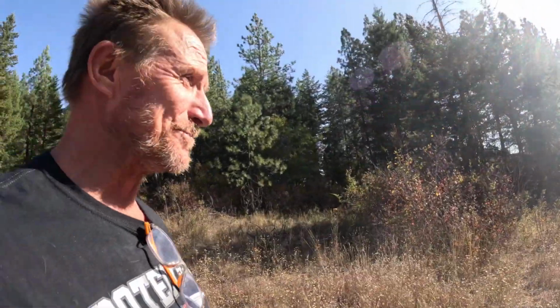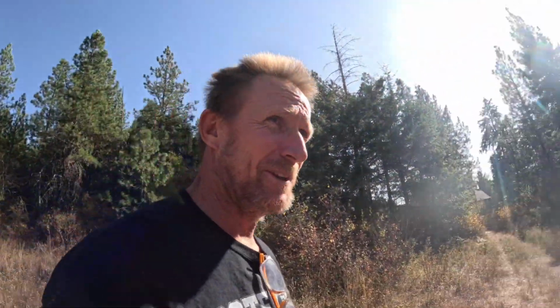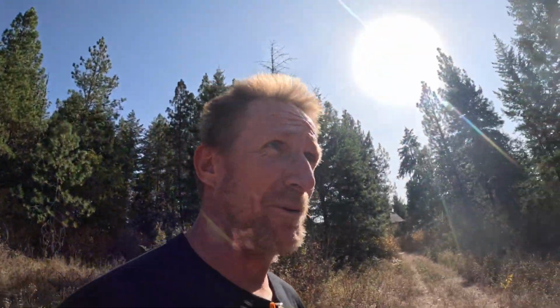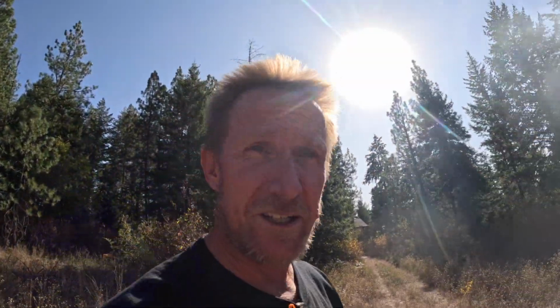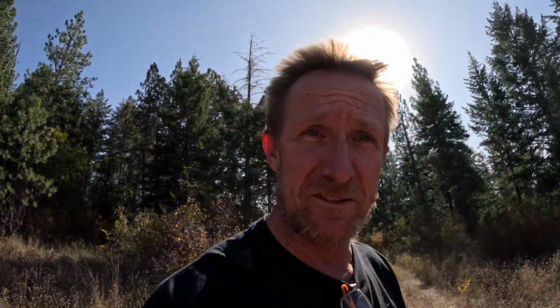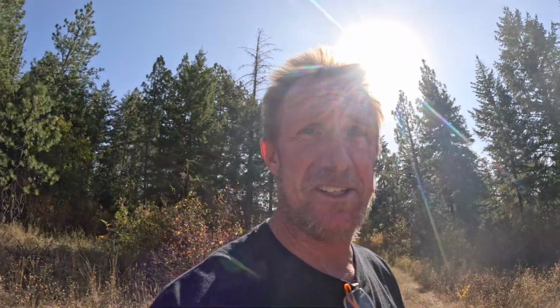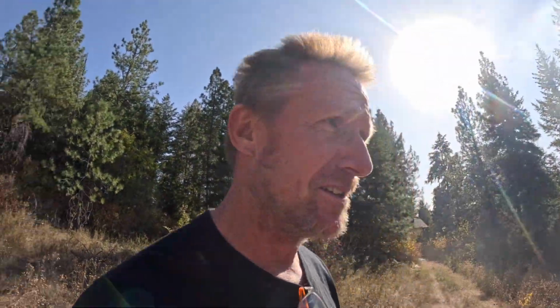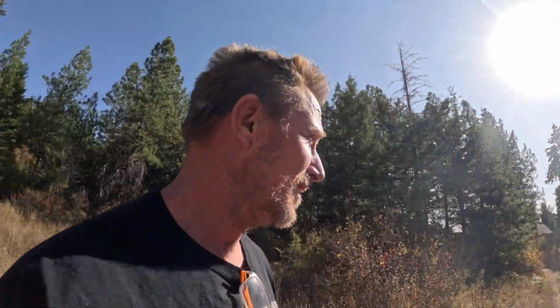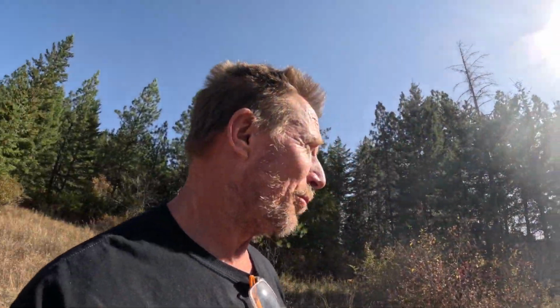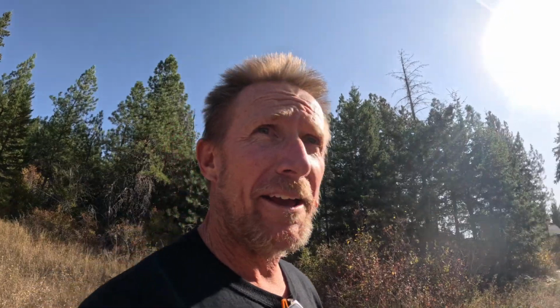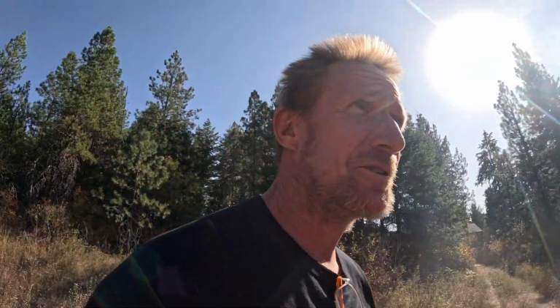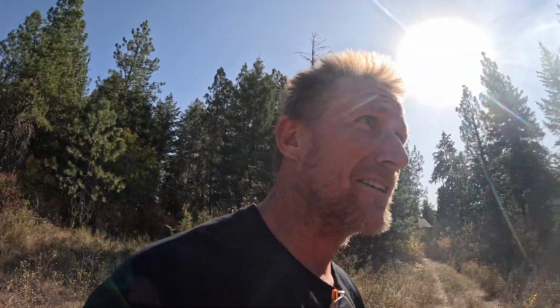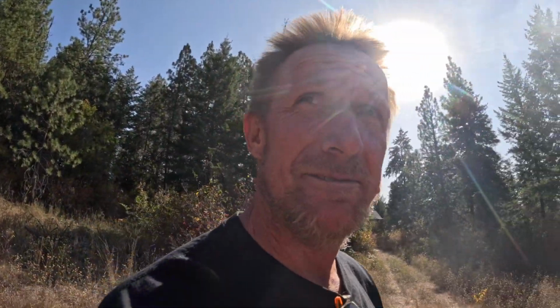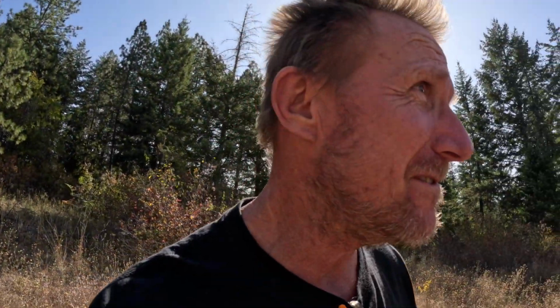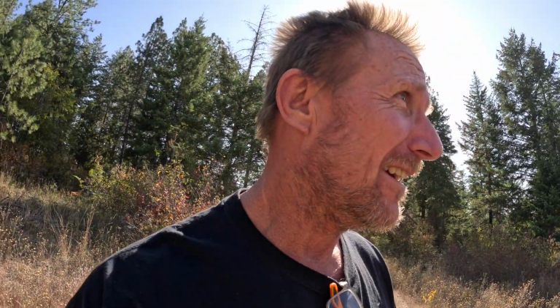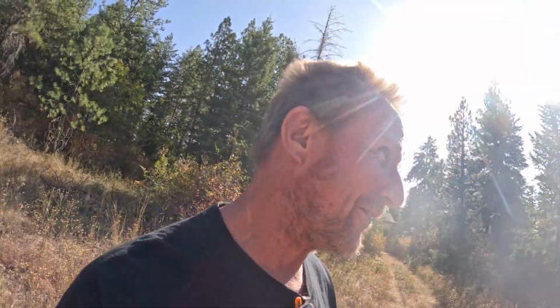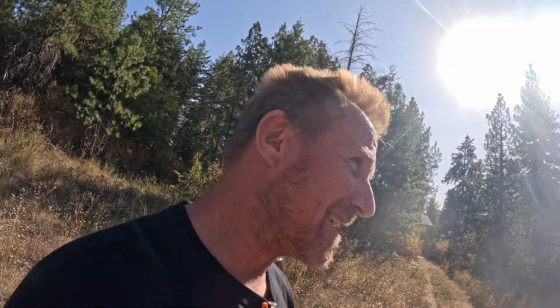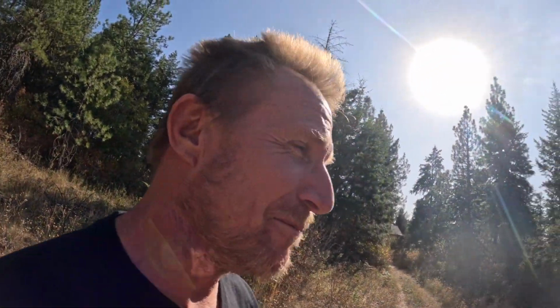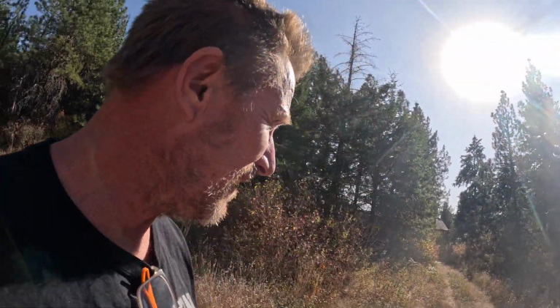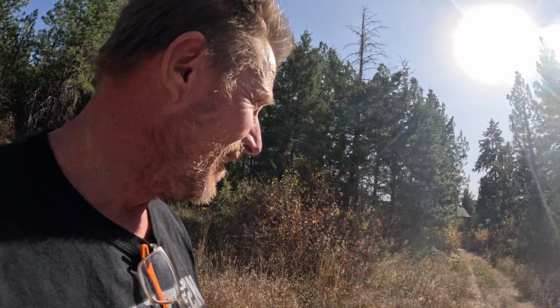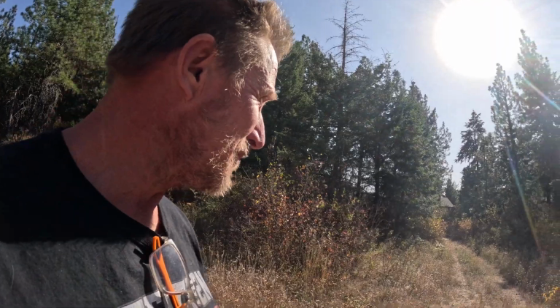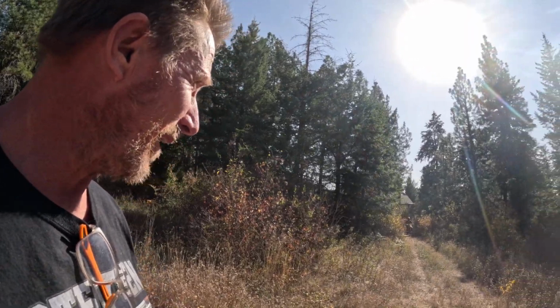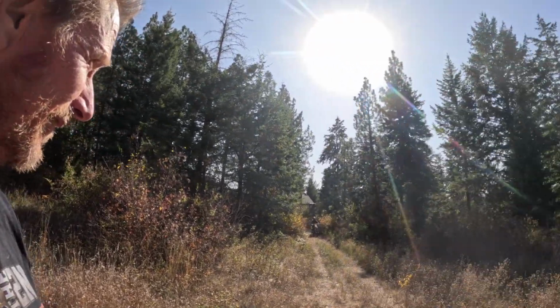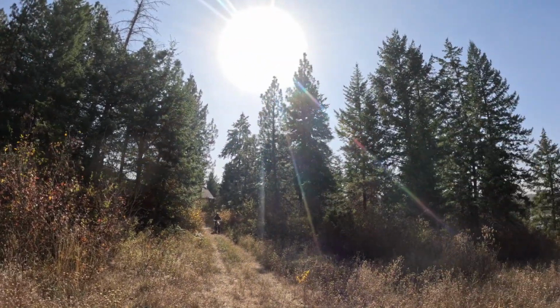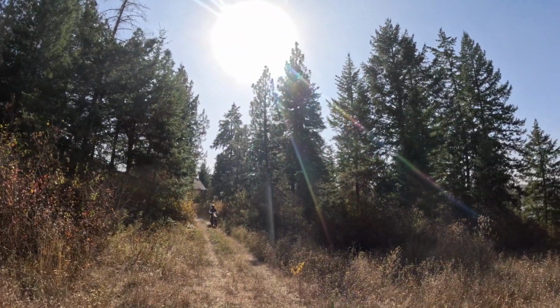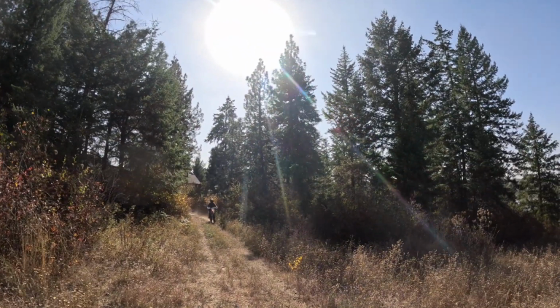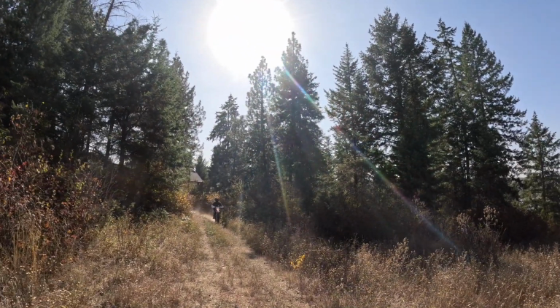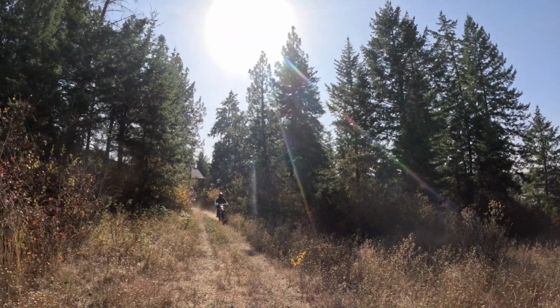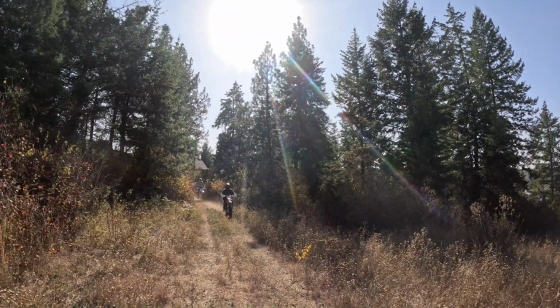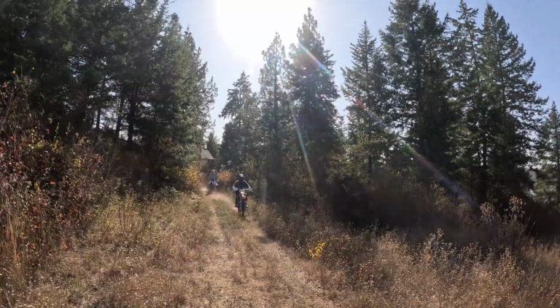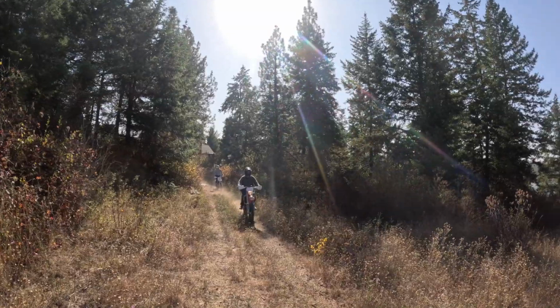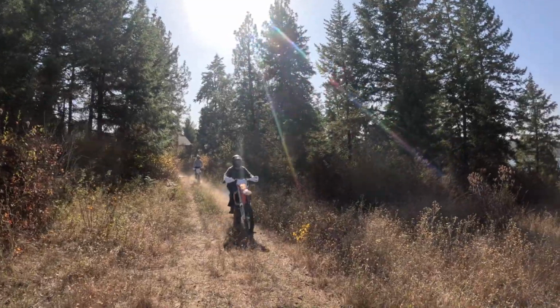Yep, in the shop we like to bring you the good fun stuff — dirt bikes and trucks. And here's one of our esteemed alumni, Mr. Tim Herron, coming through on the KTM.